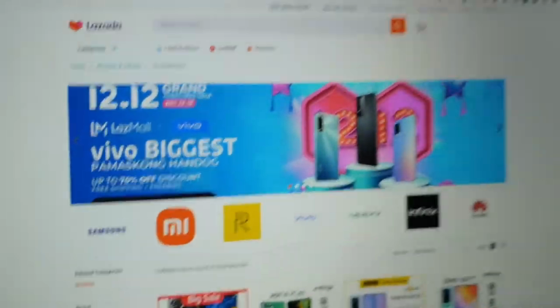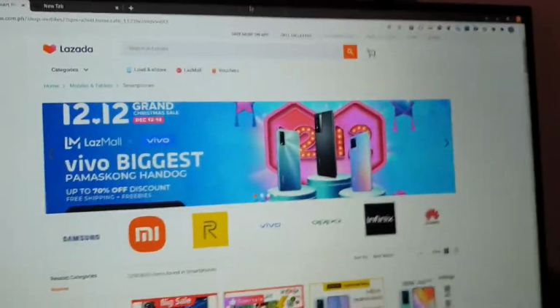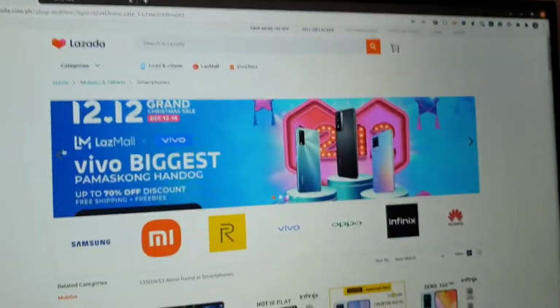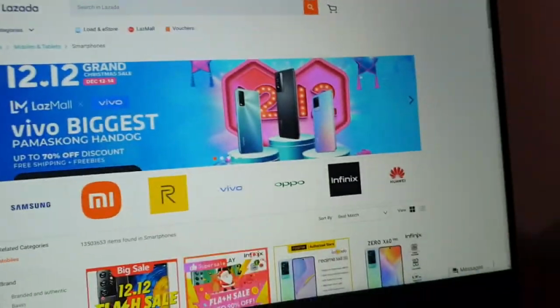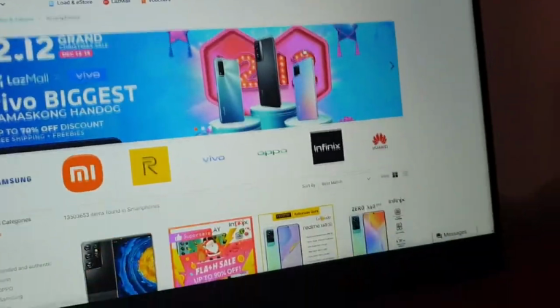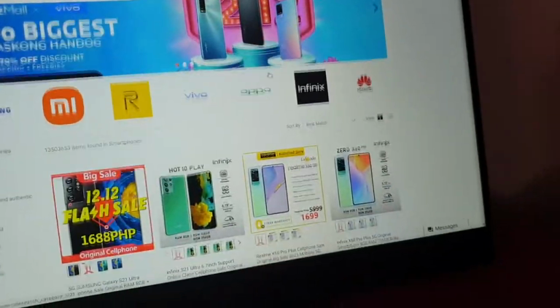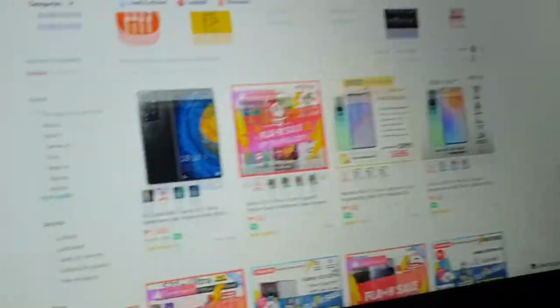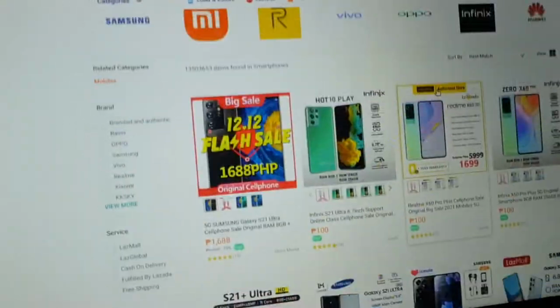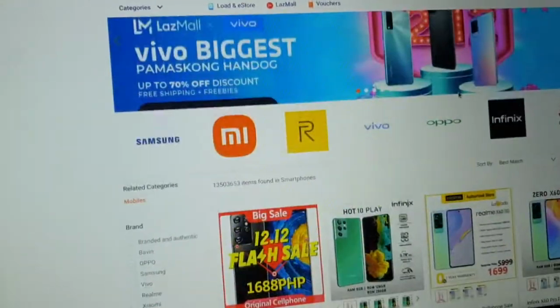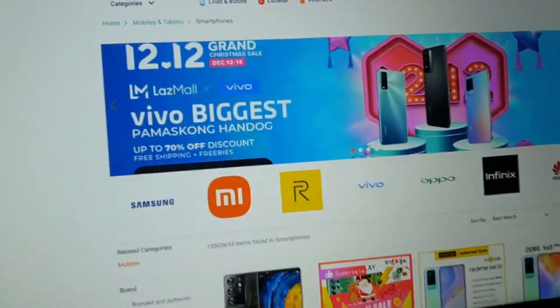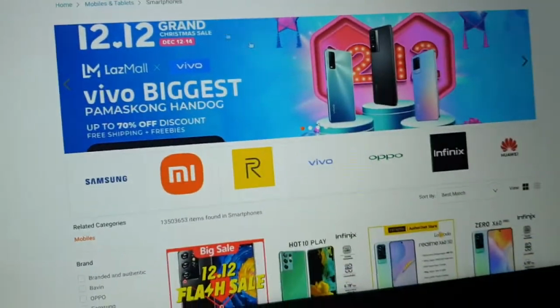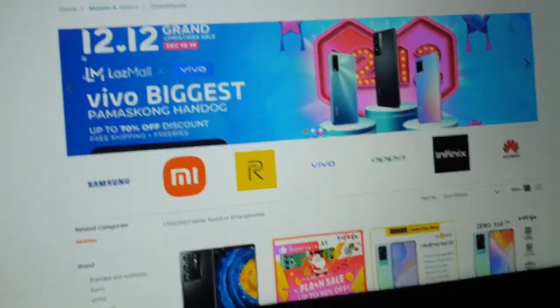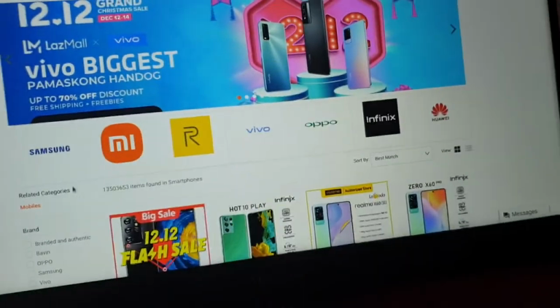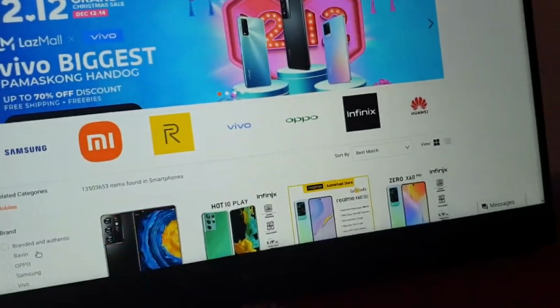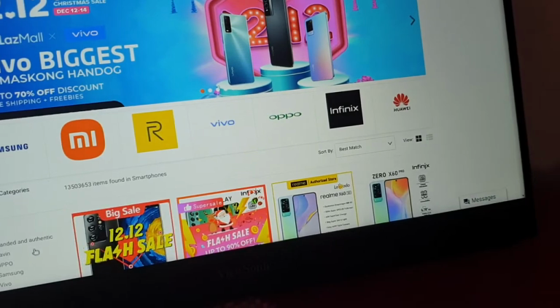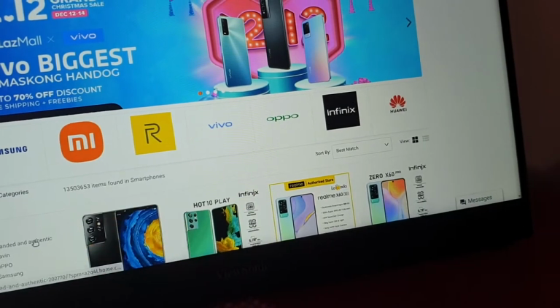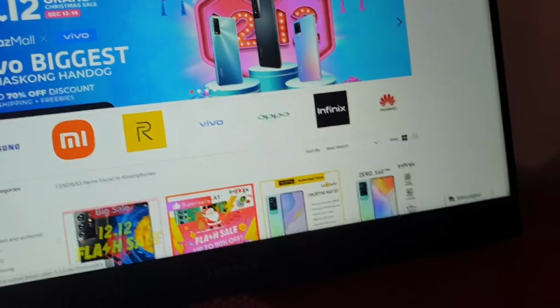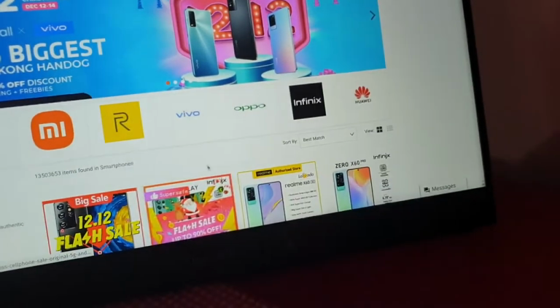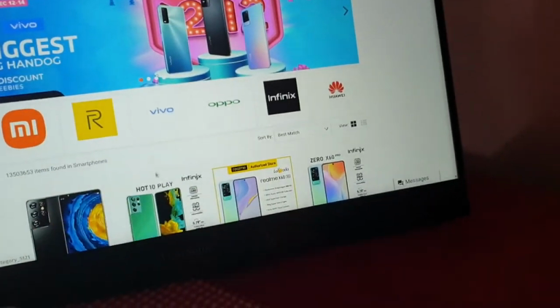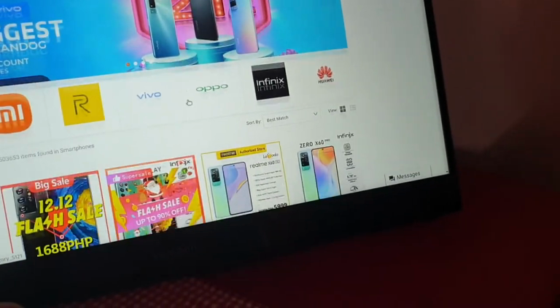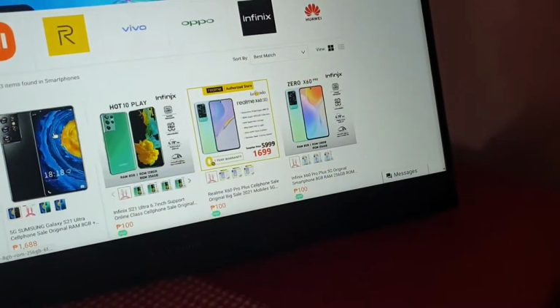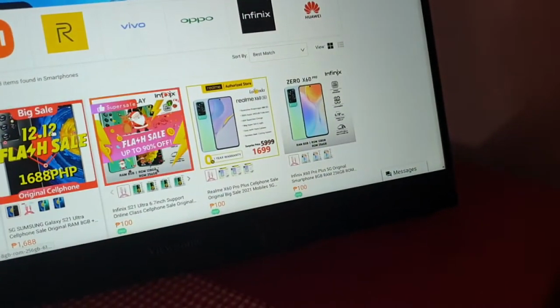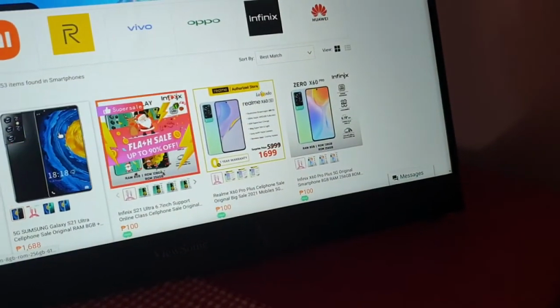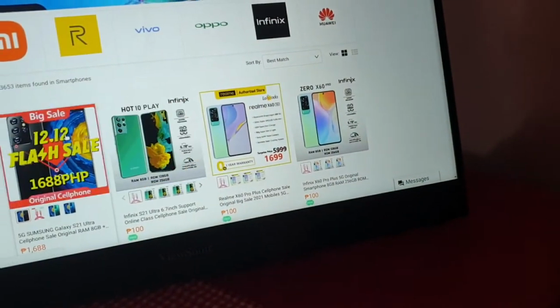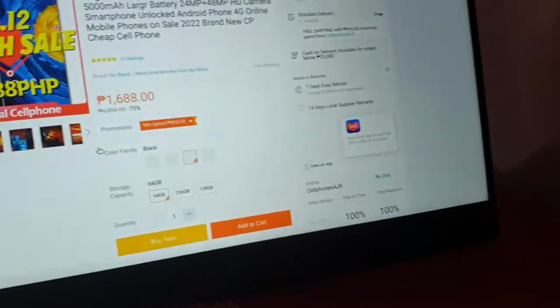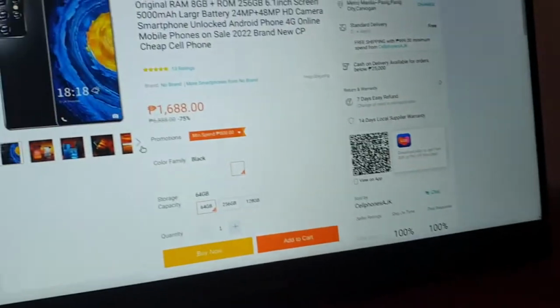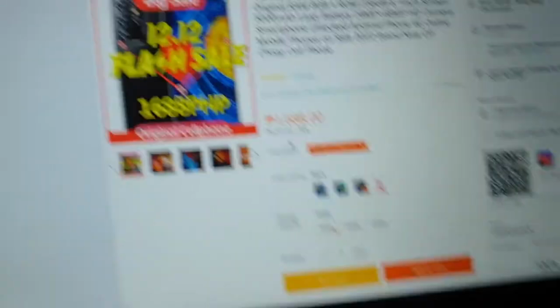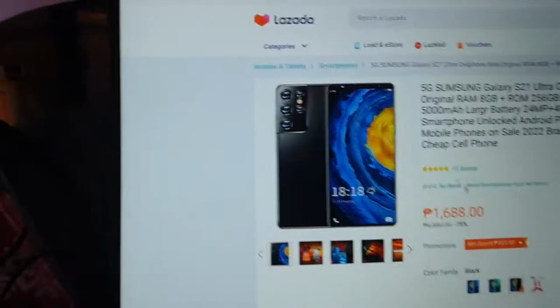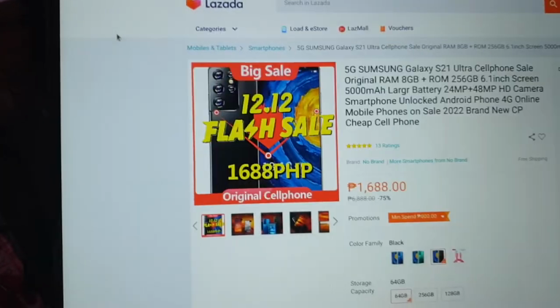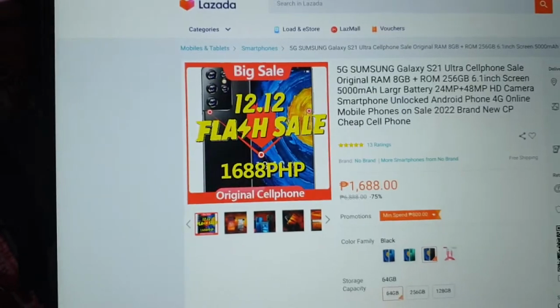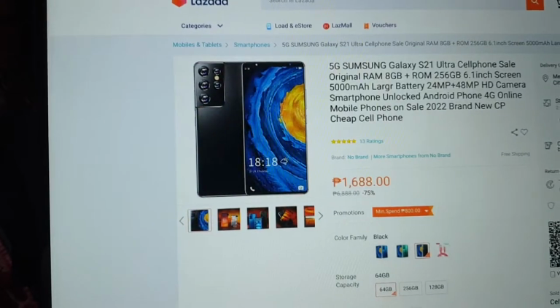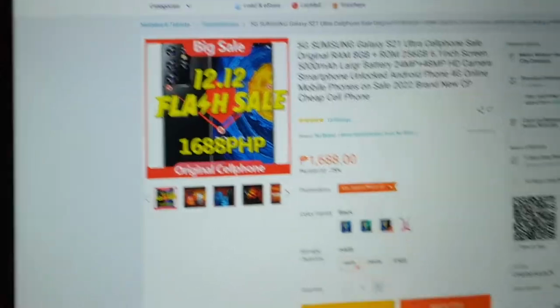I can do my normal mousing around, scrolling, and clicking through links and things like that. Let's just see if we can click on one of those, go back in there, and go back.